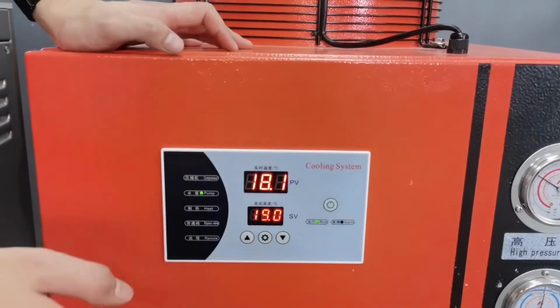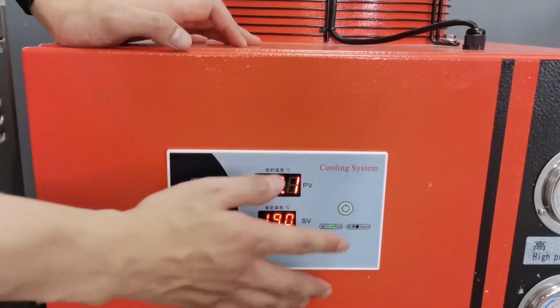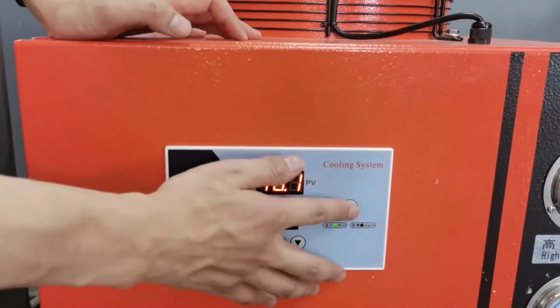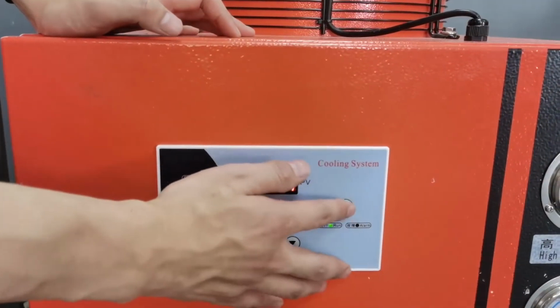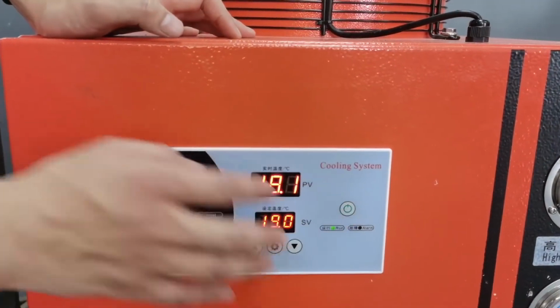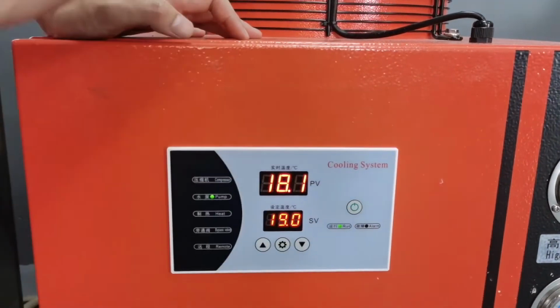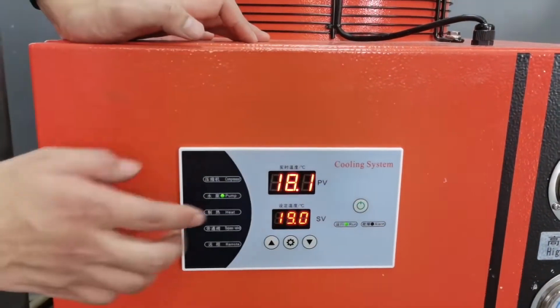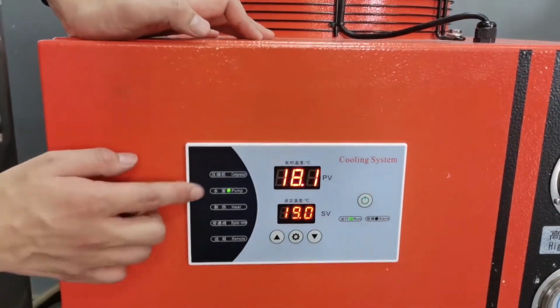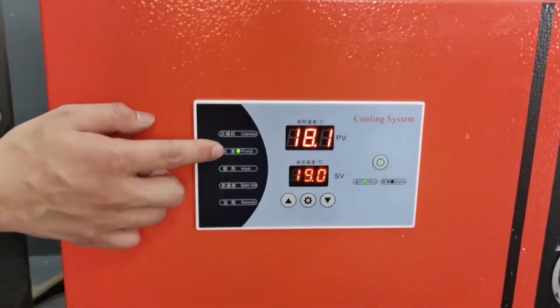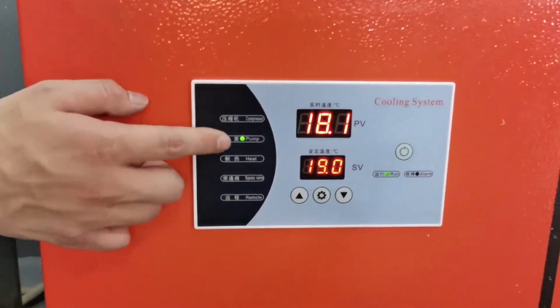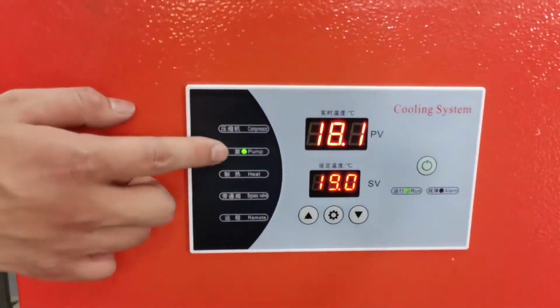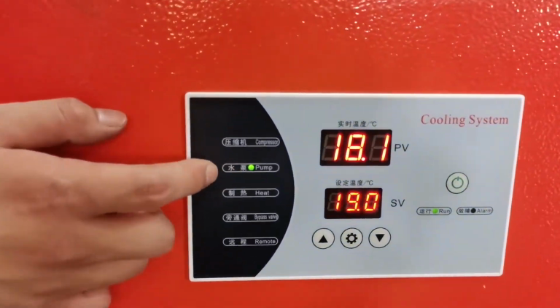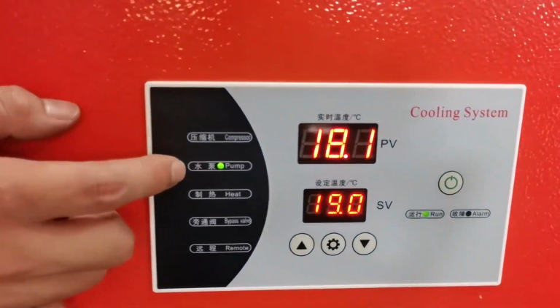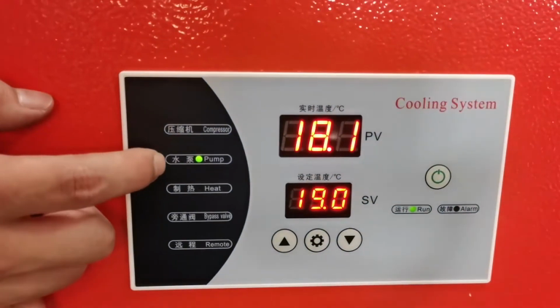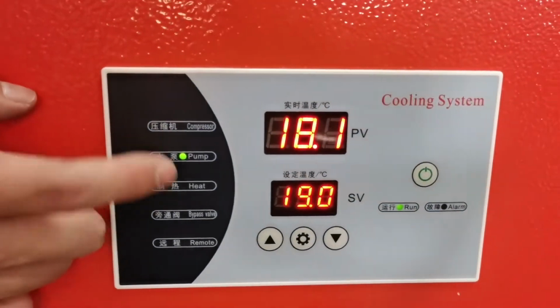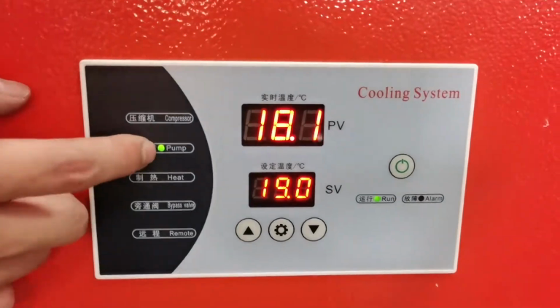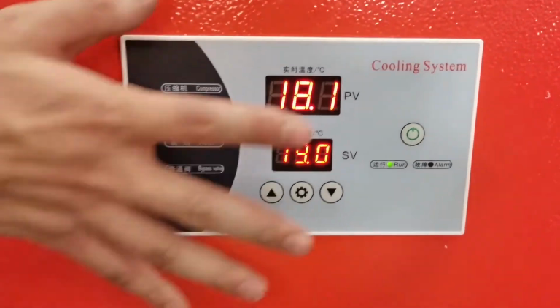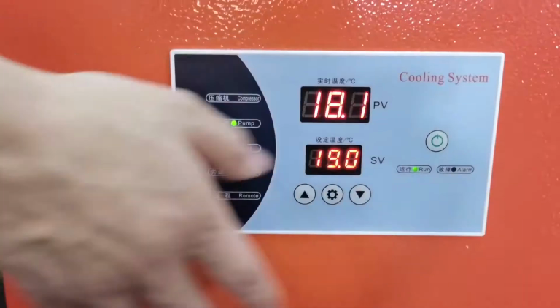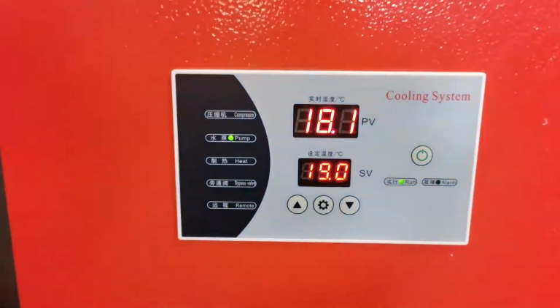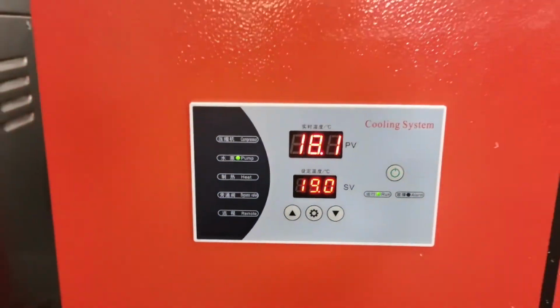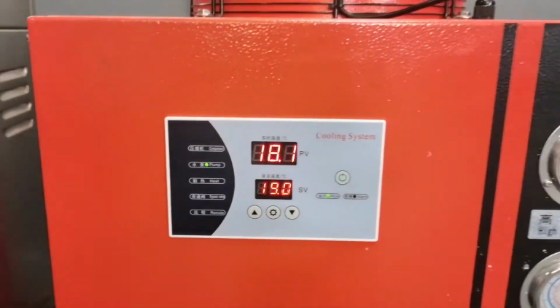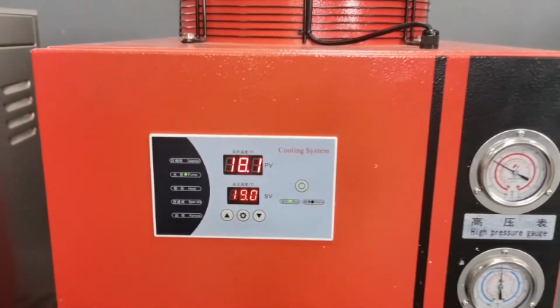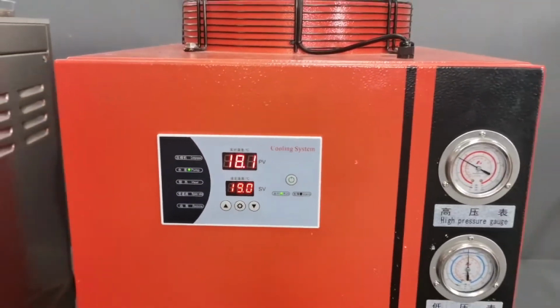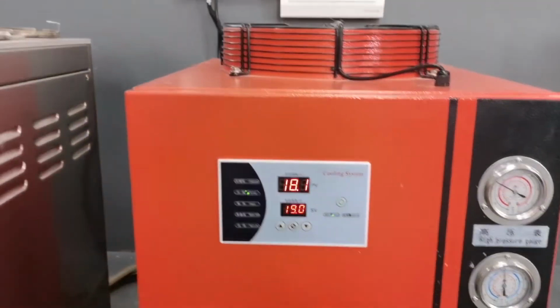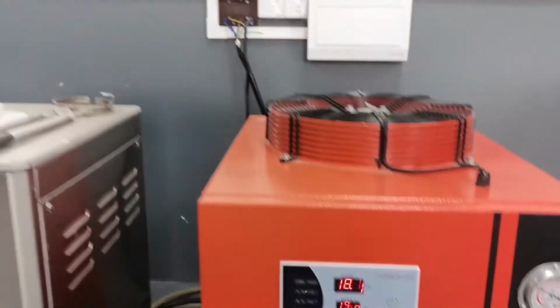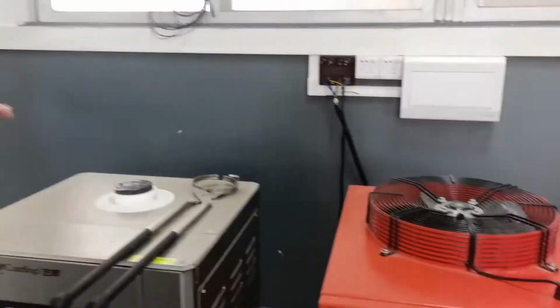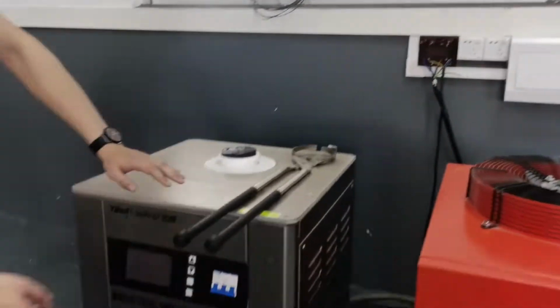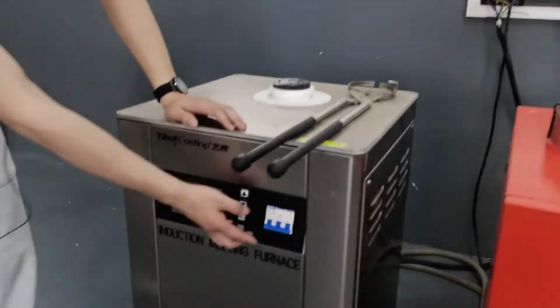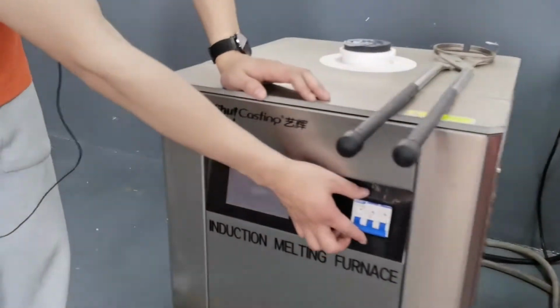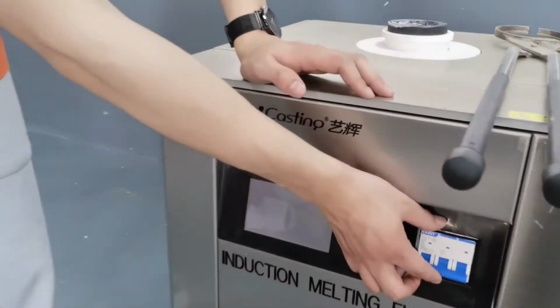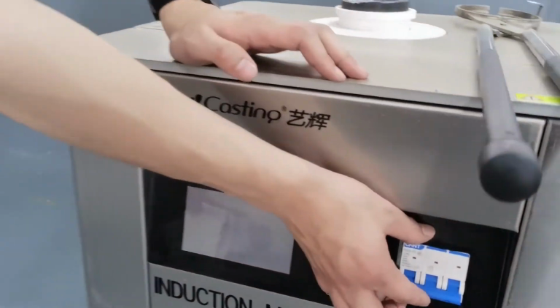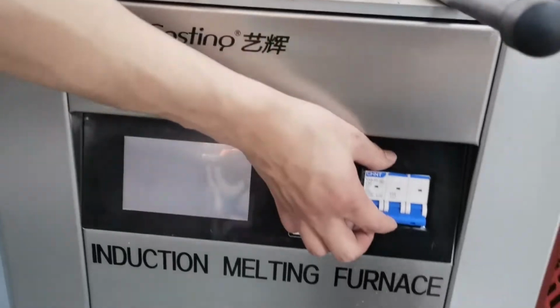We click here, then we hear some sound. This light is on, which means the pump light is on. Then we need to turn this one.